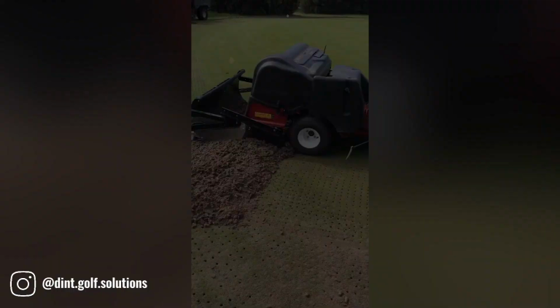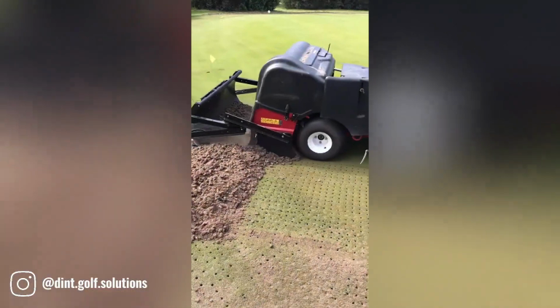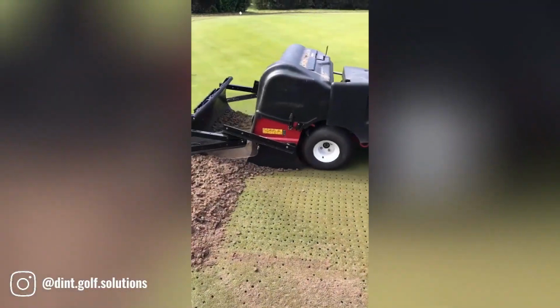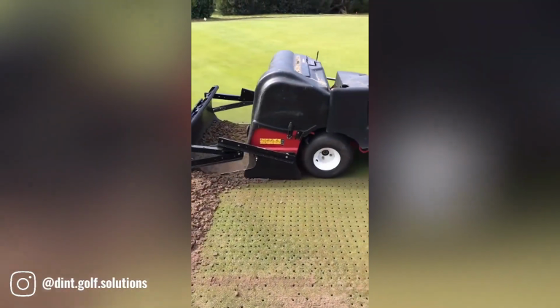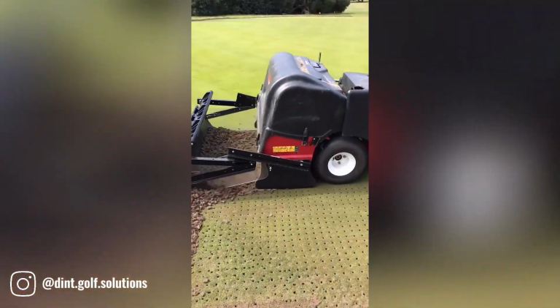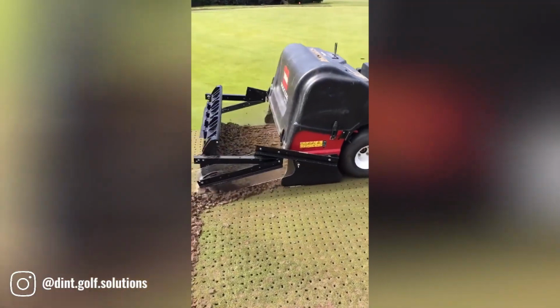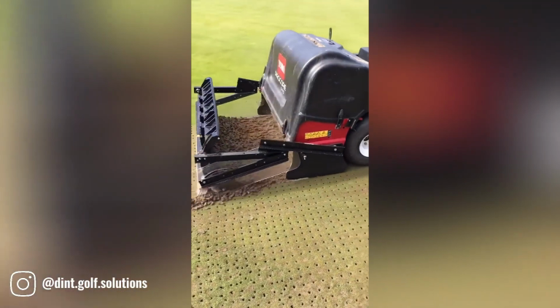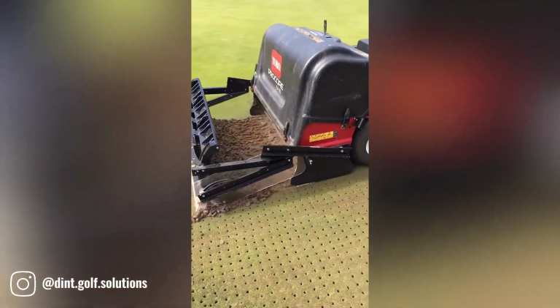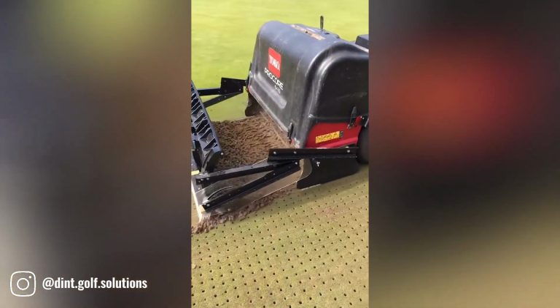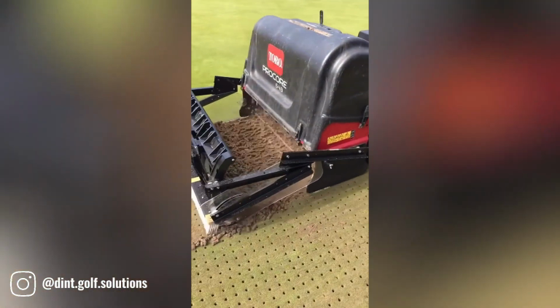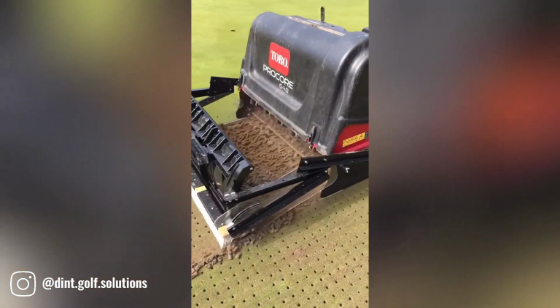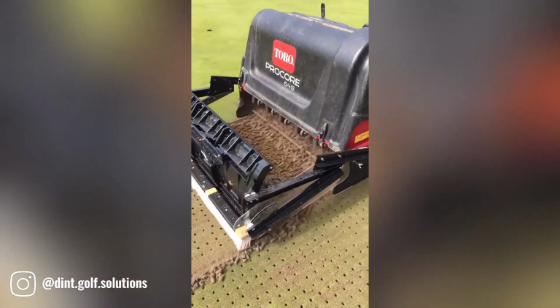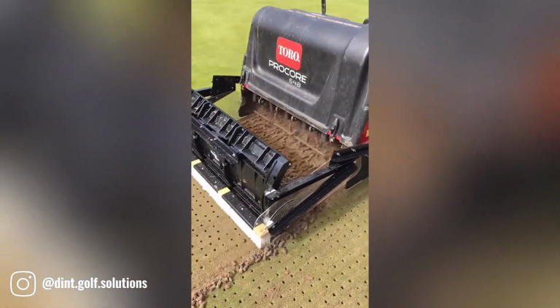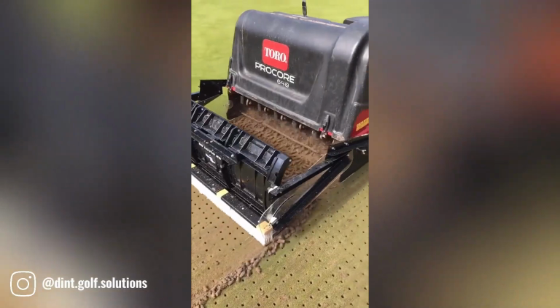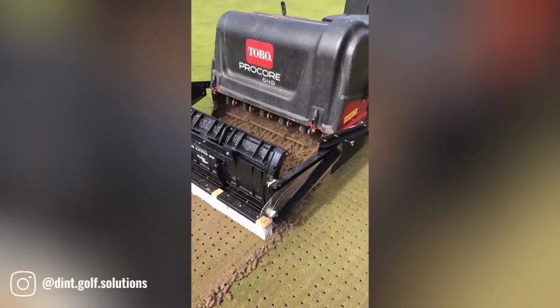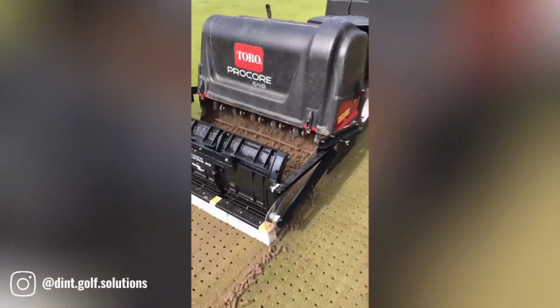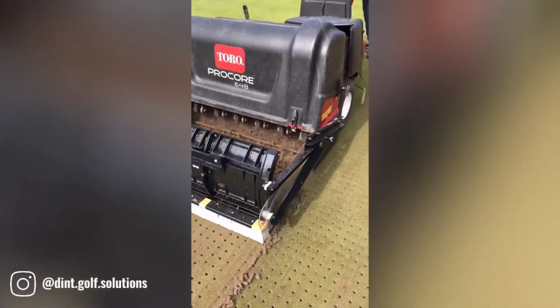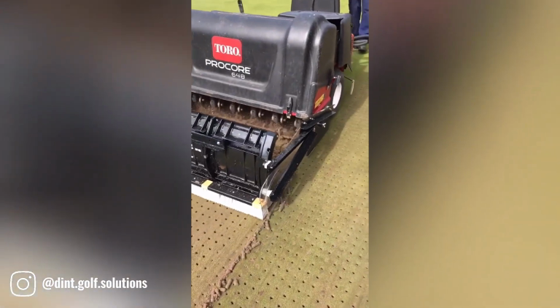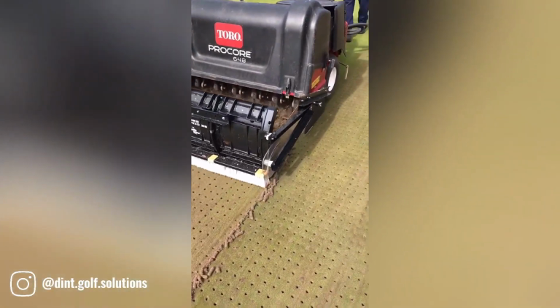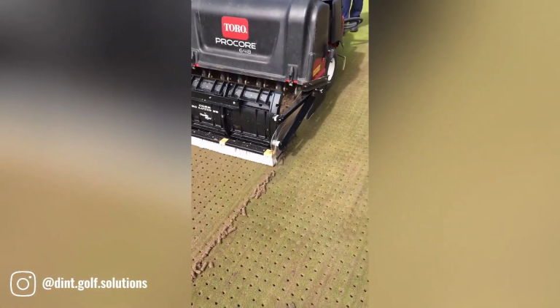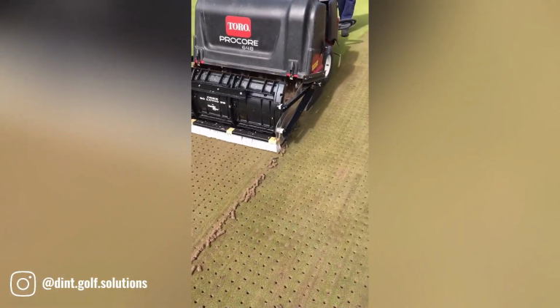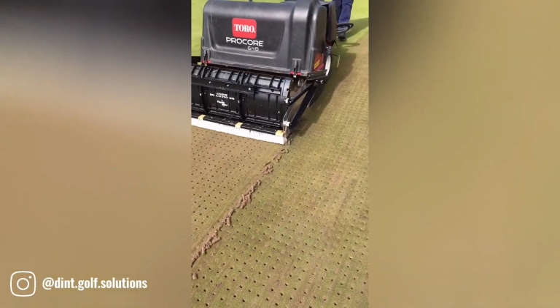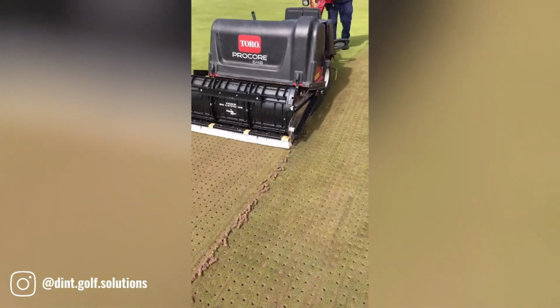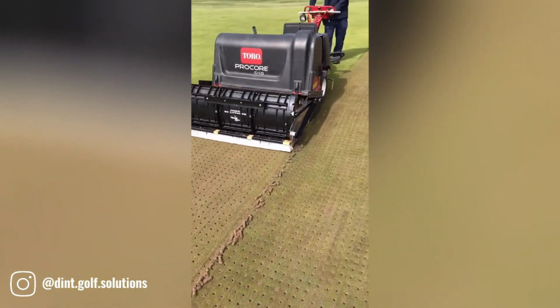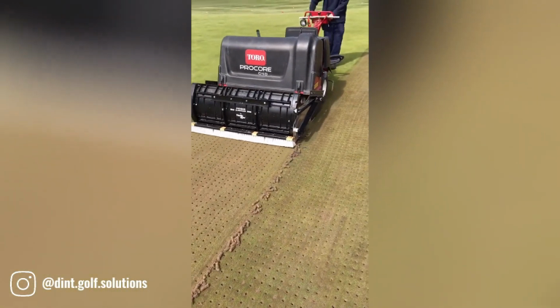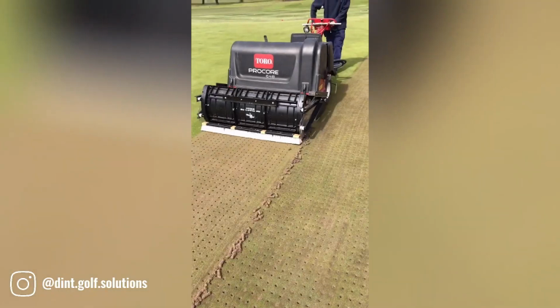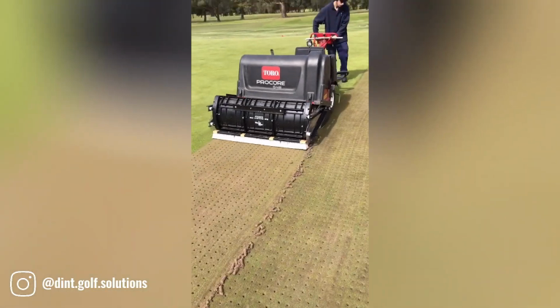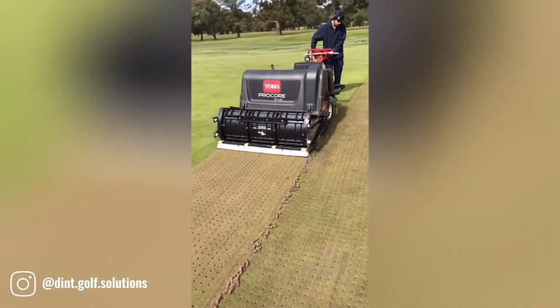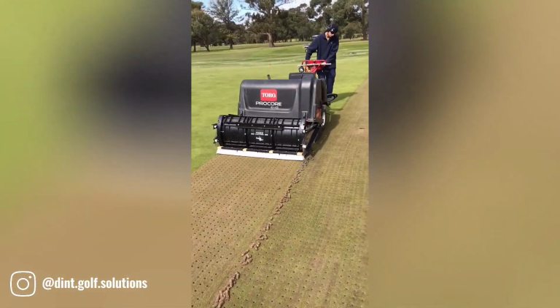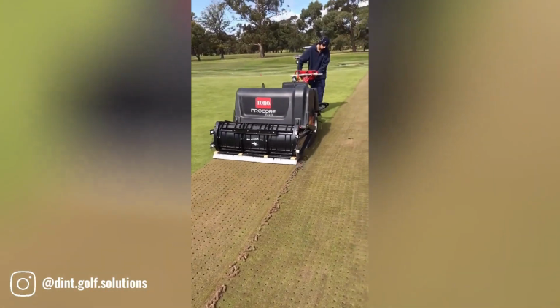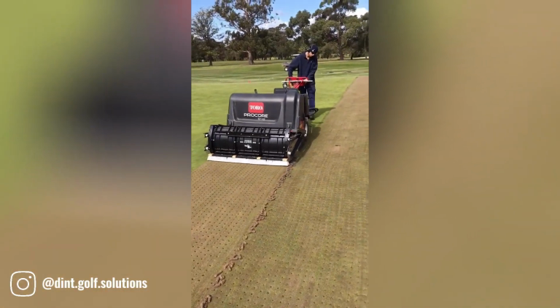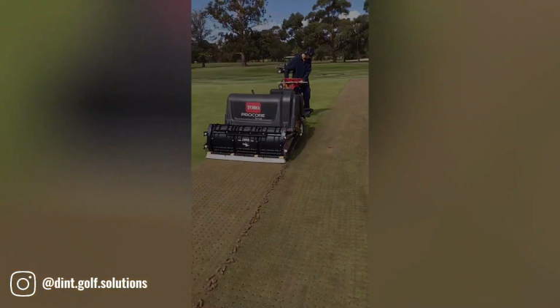The Nordic Plow Core Collector is a specialized attachment designed to work in conjunction with the Procore 648 machine. This combination is particularly effective for collecting soil cores, a process crucial for various scientific and agricultural applications.